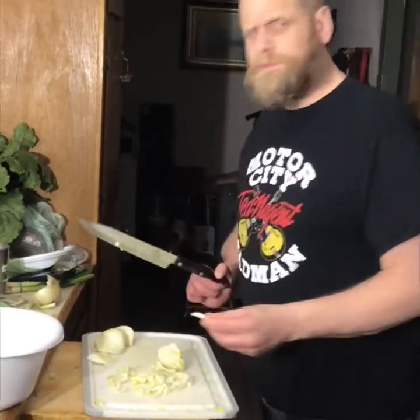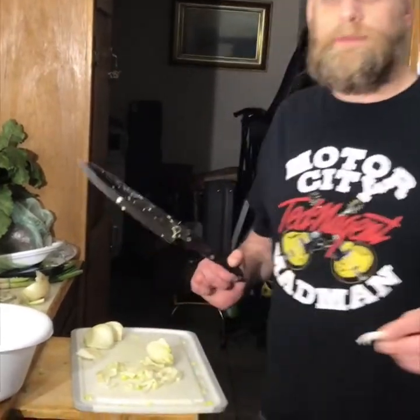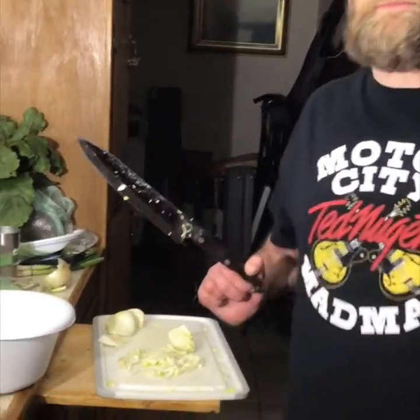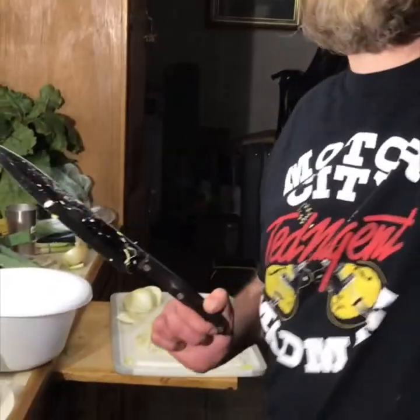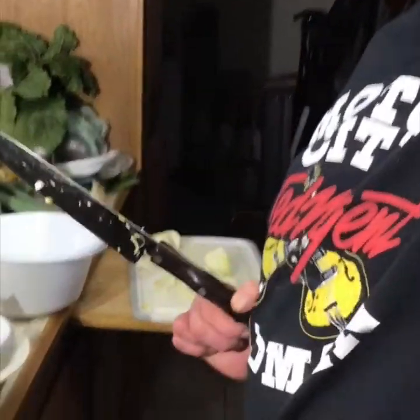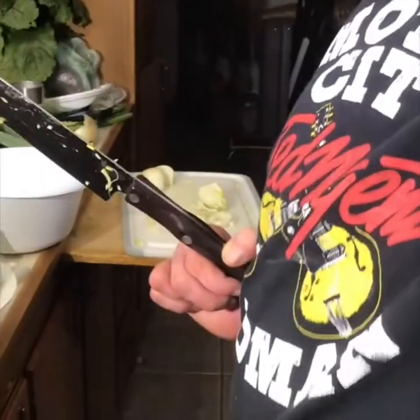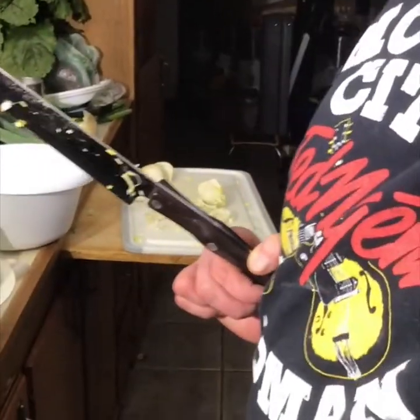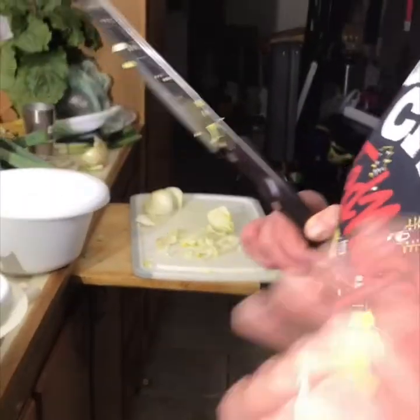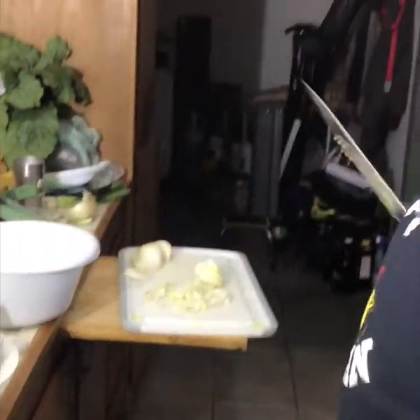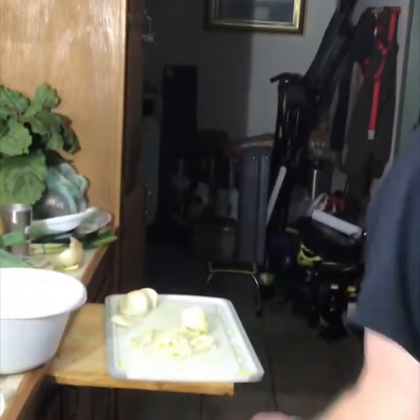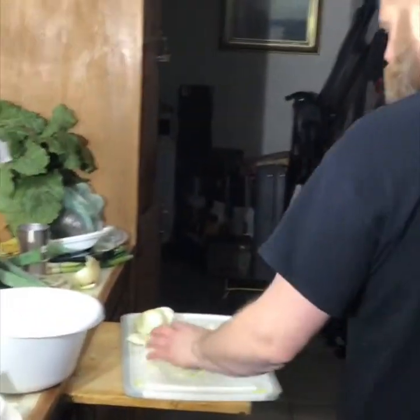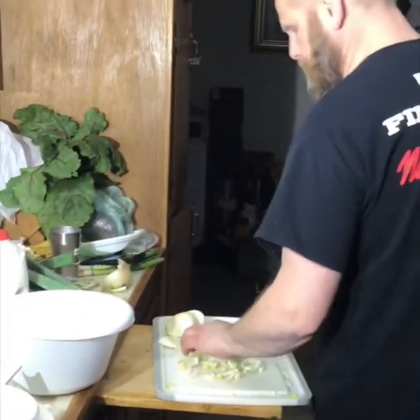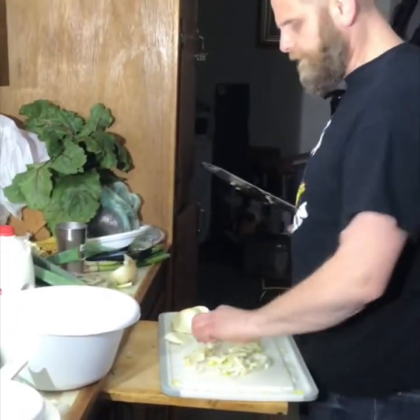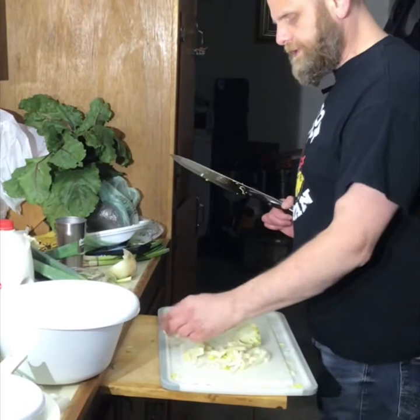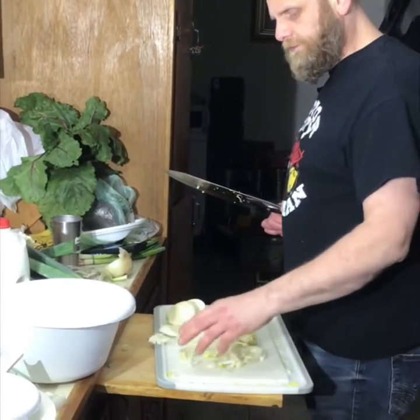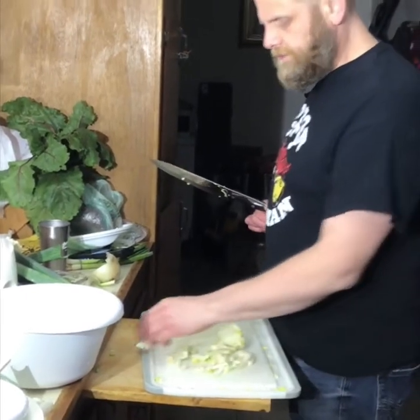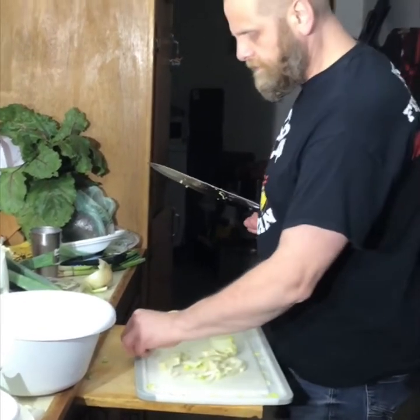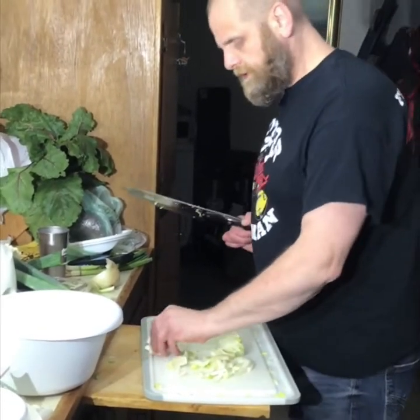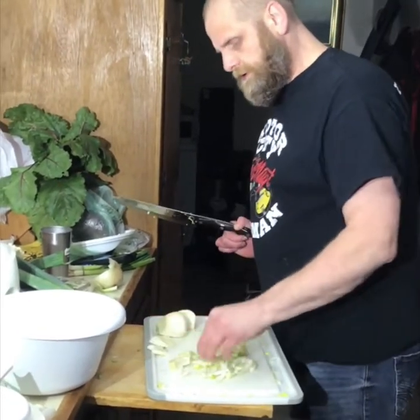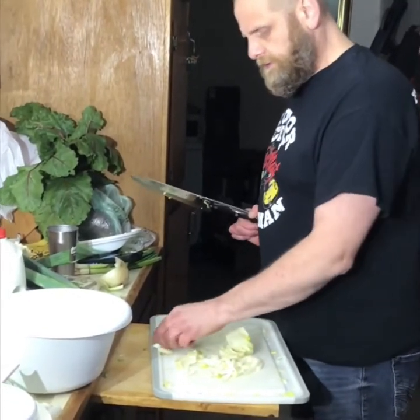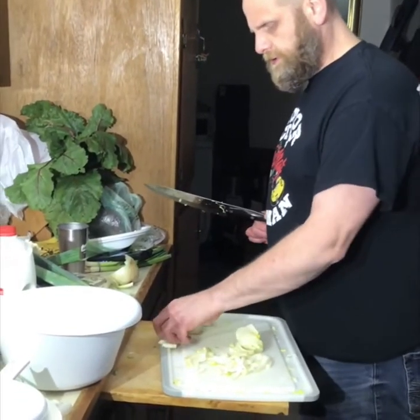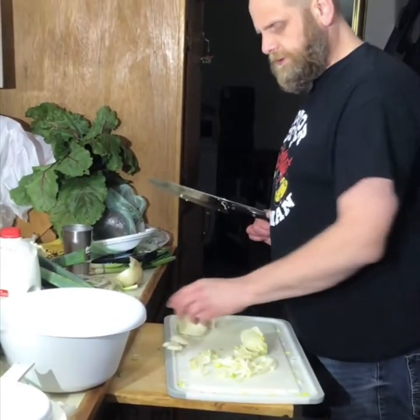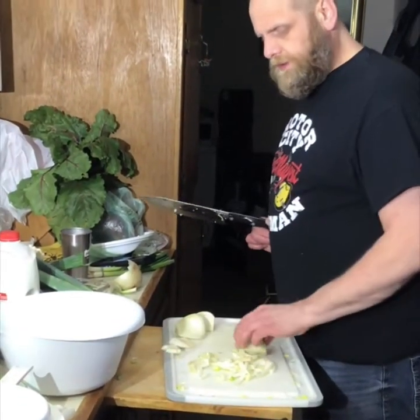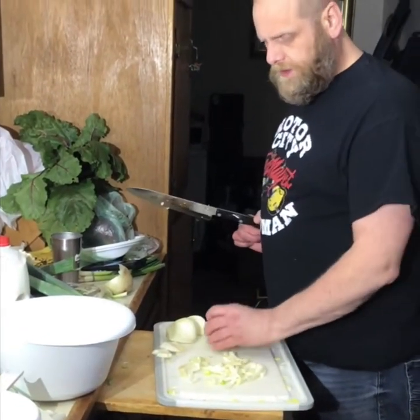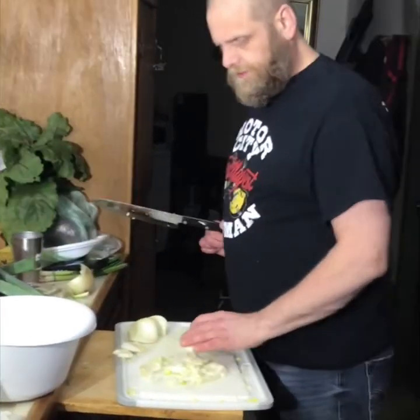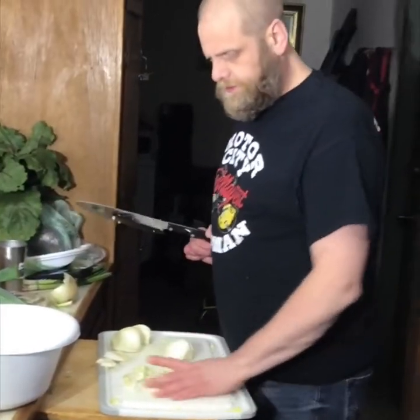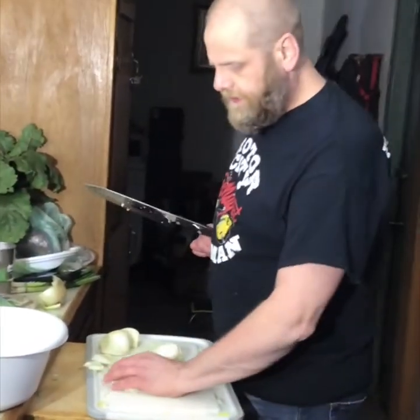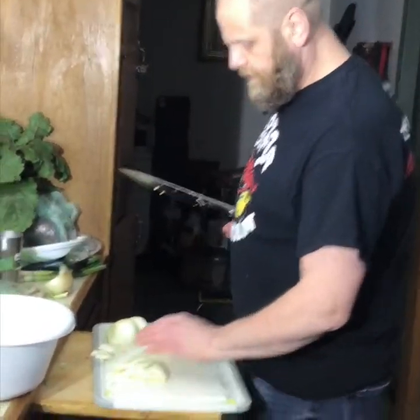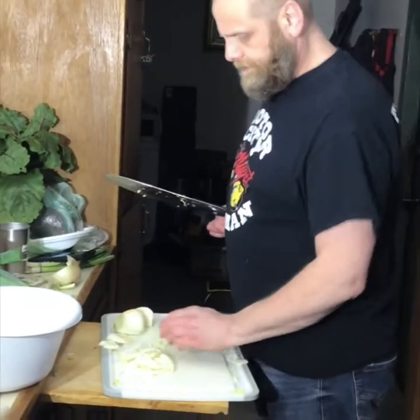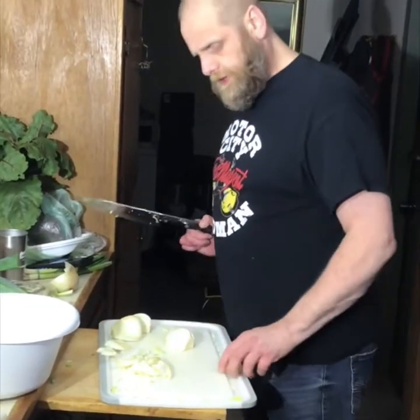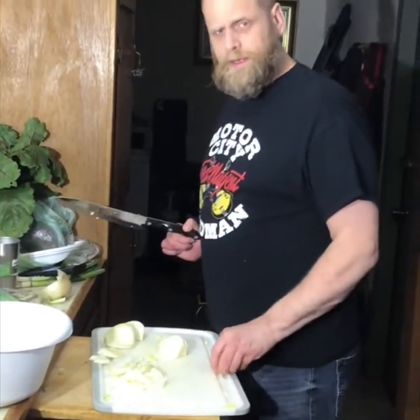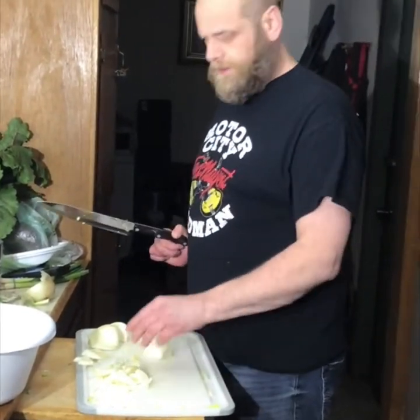Feeding the staff once in a while is important, because usually once the video is done, all anybody wants to do is eat and then they're not productive at all.